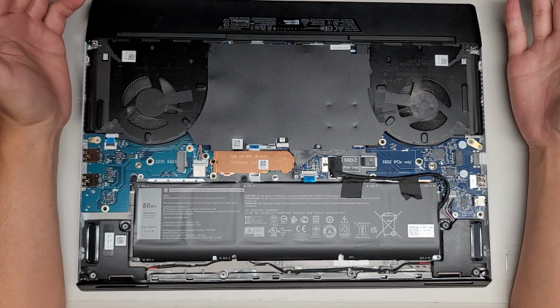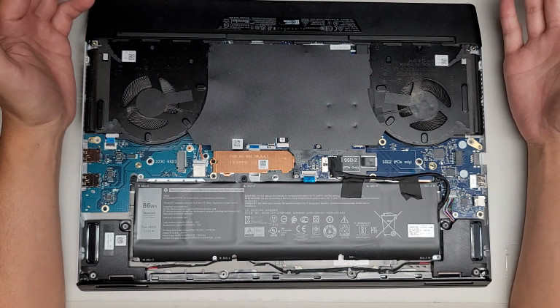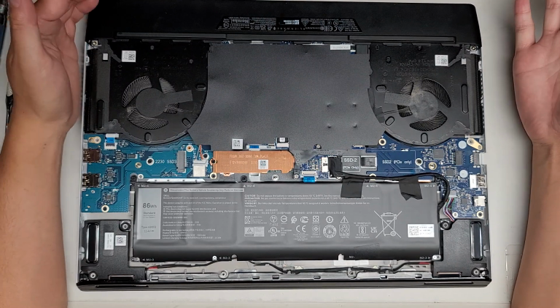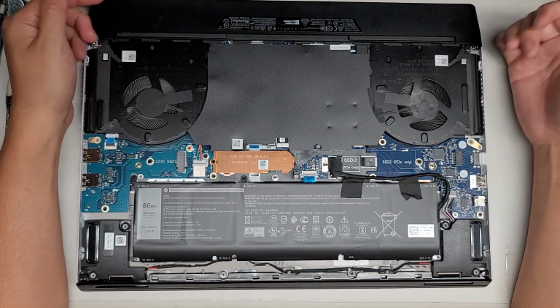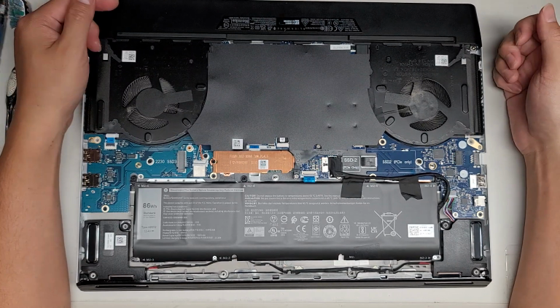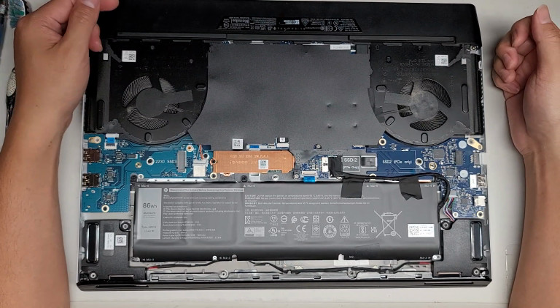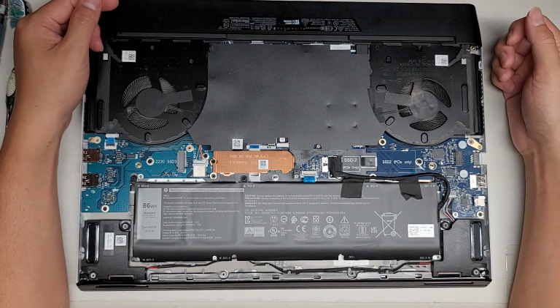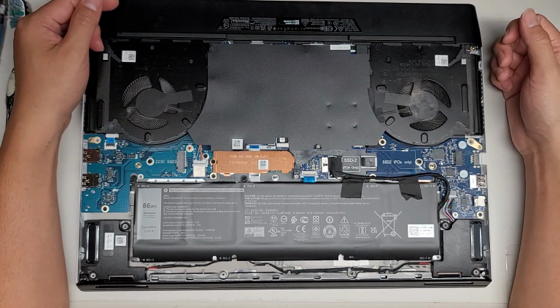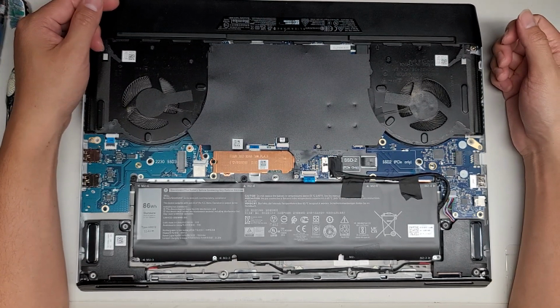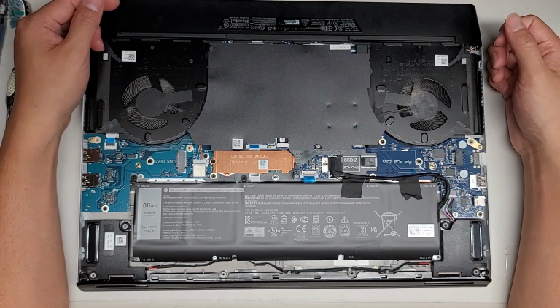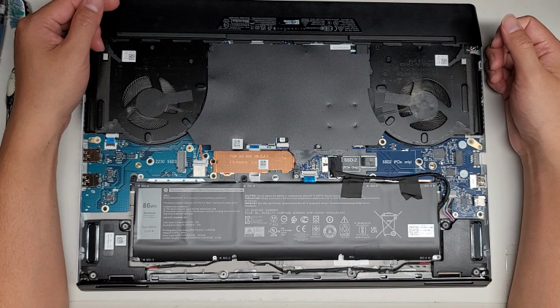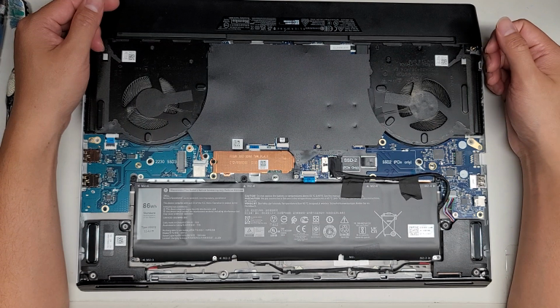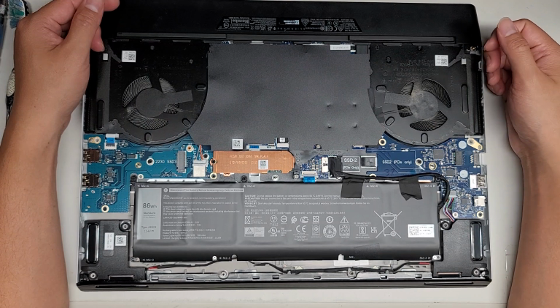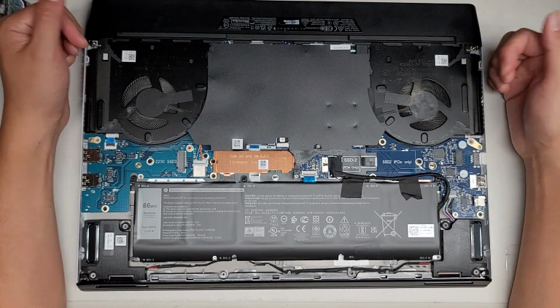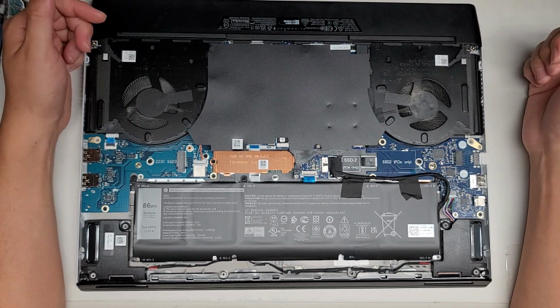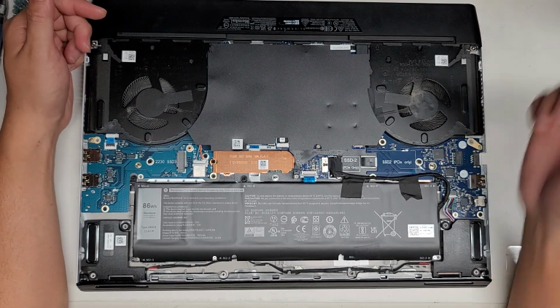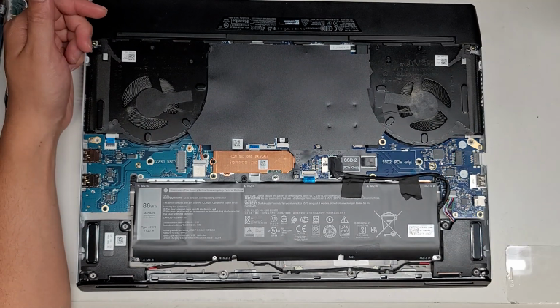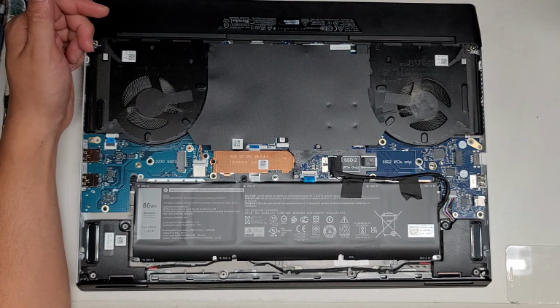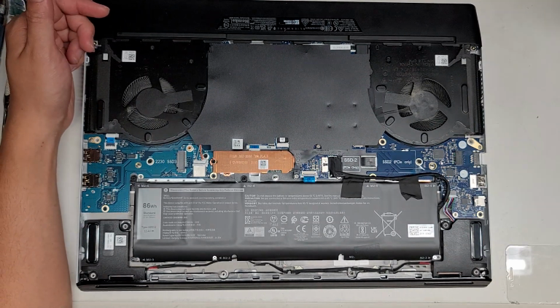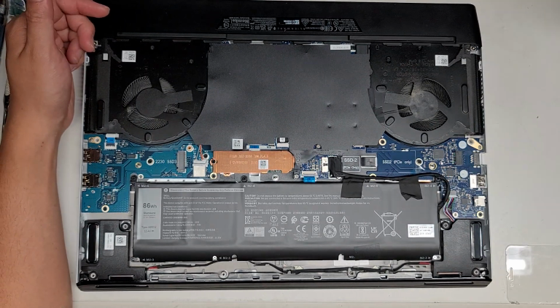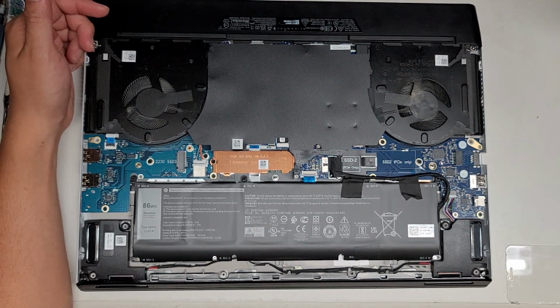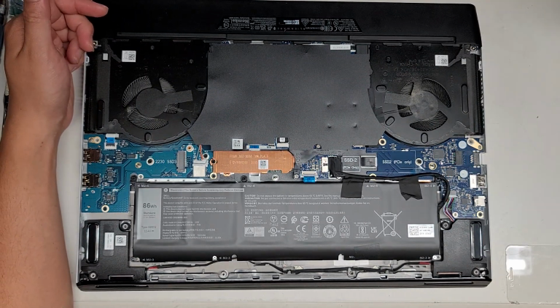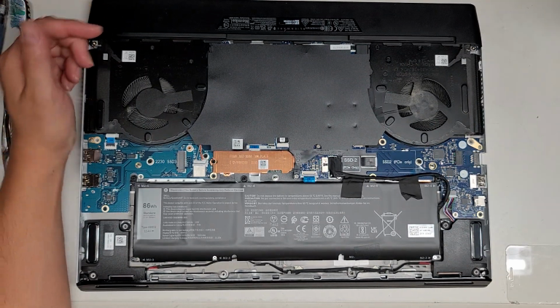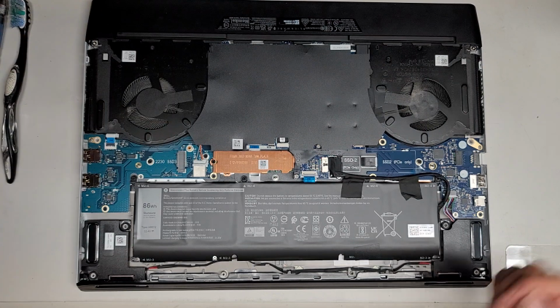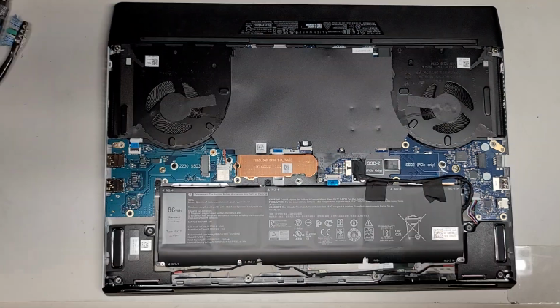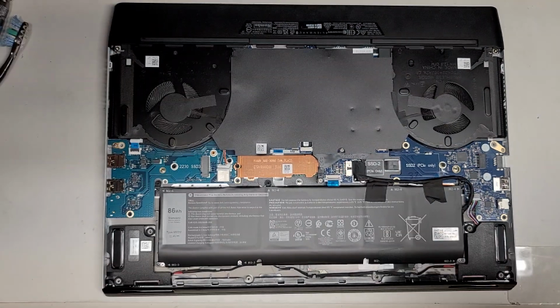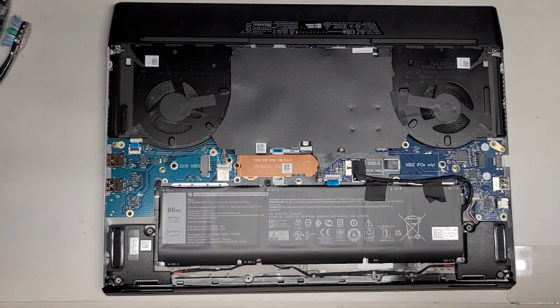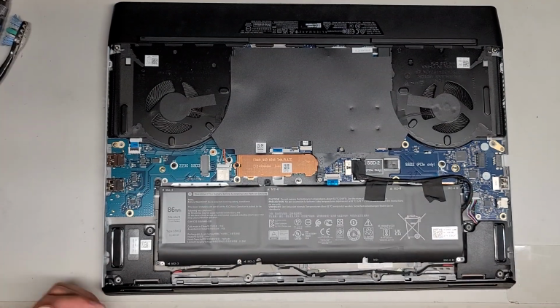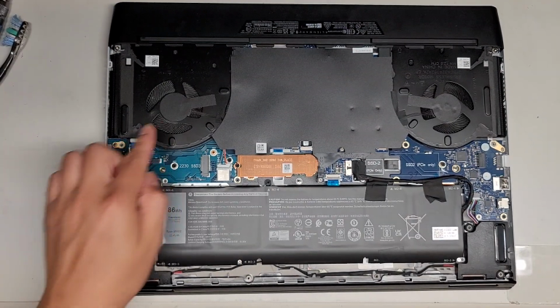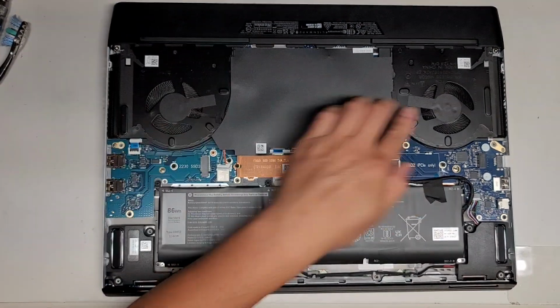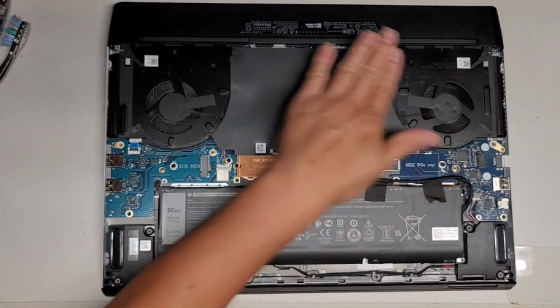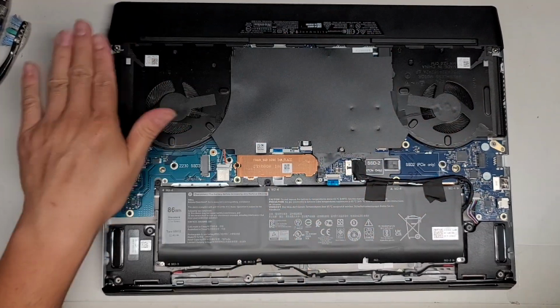Otherwise this is all that there's gonna be. I'll blow out the dust real quick and then put the cover back on. Alright, I'm back. Cleaned out the dust here.